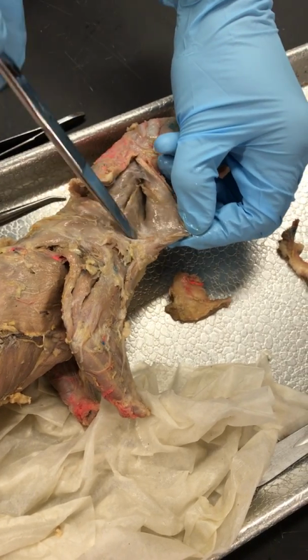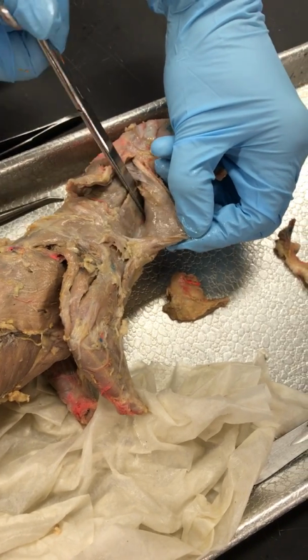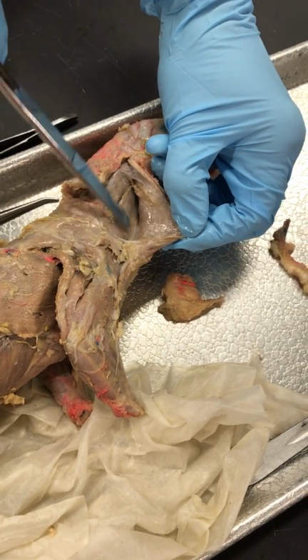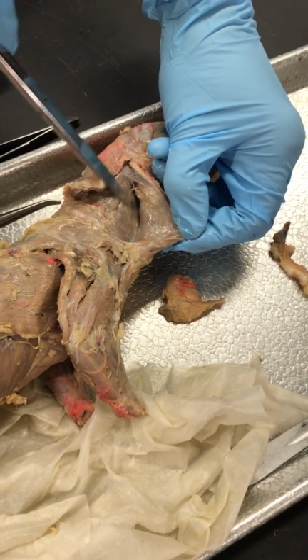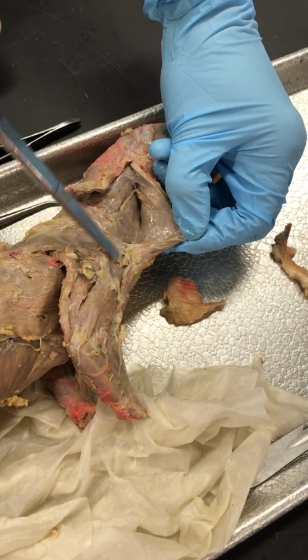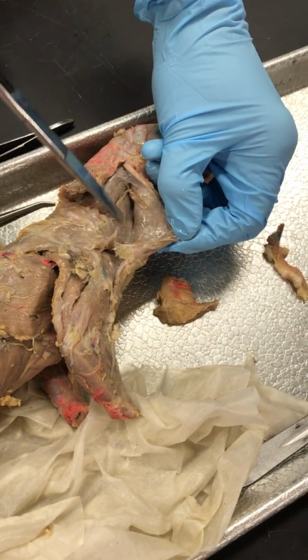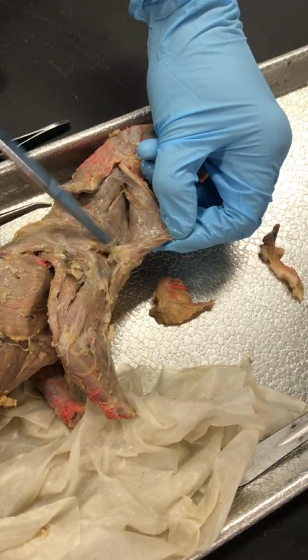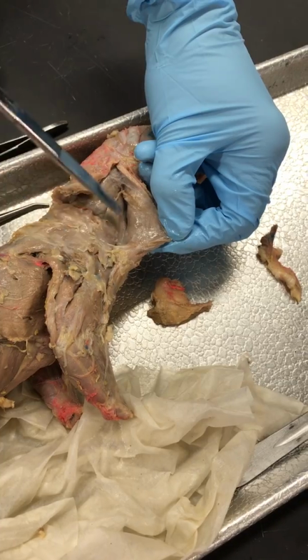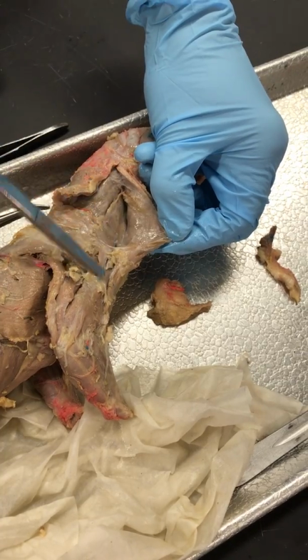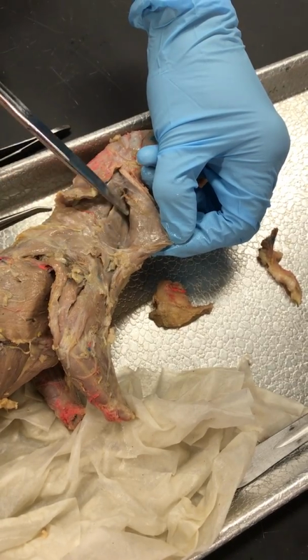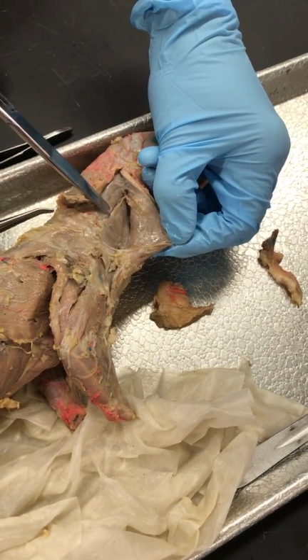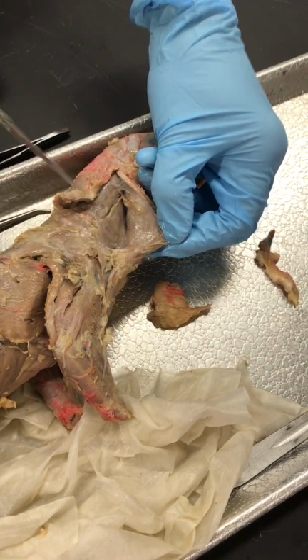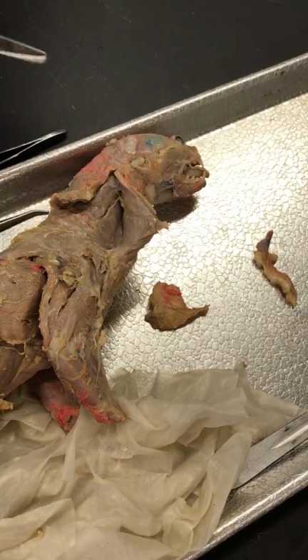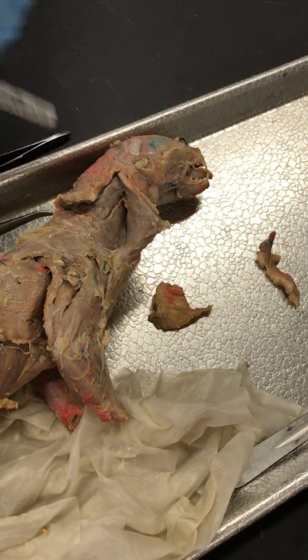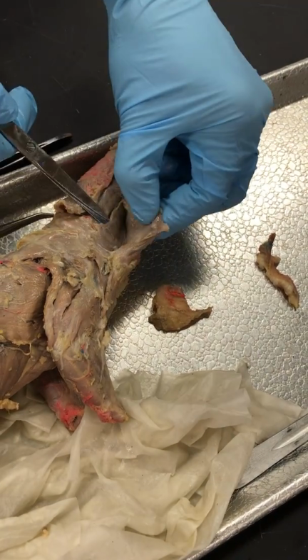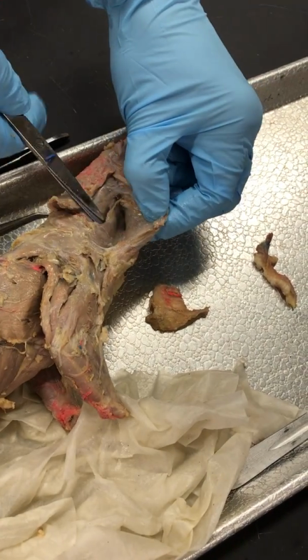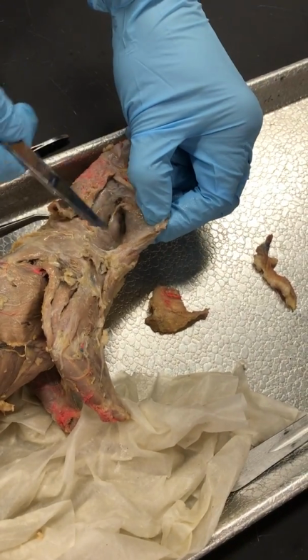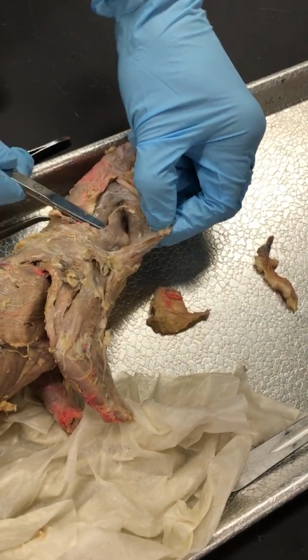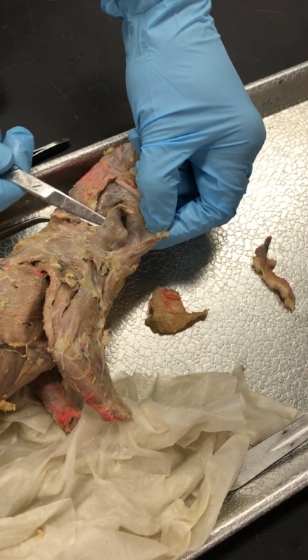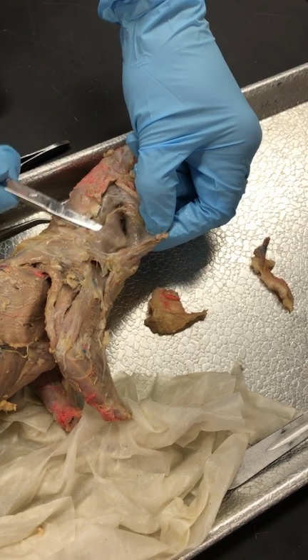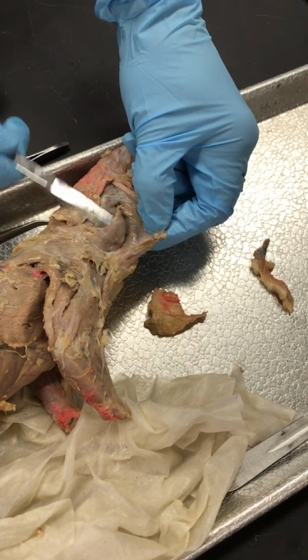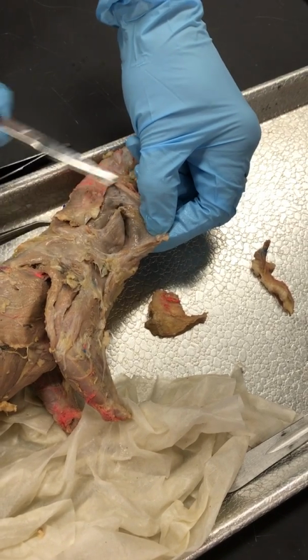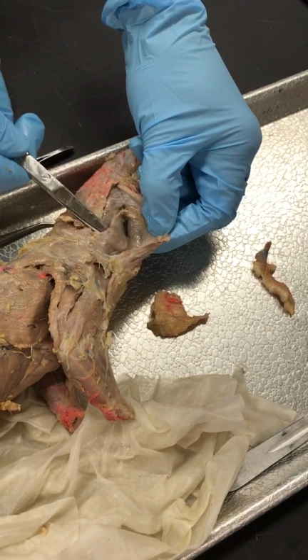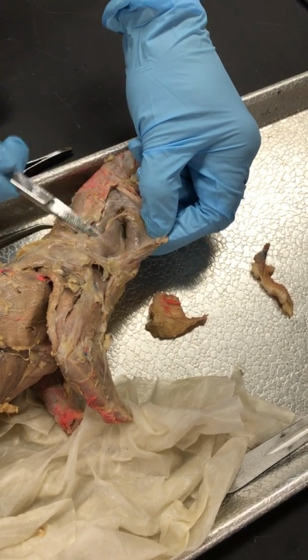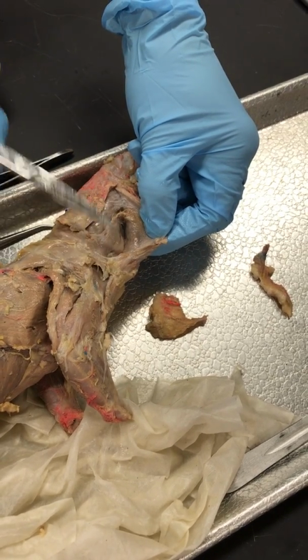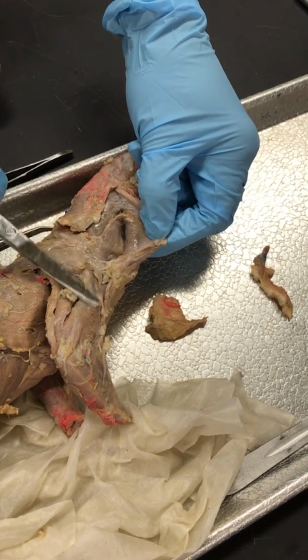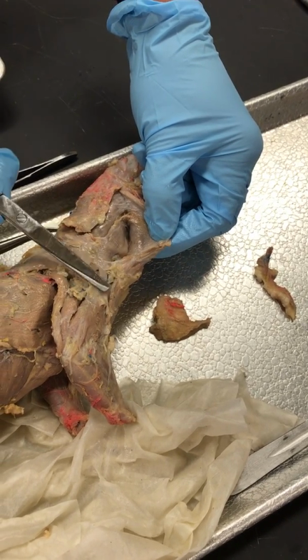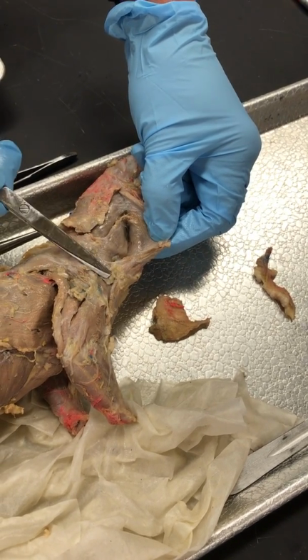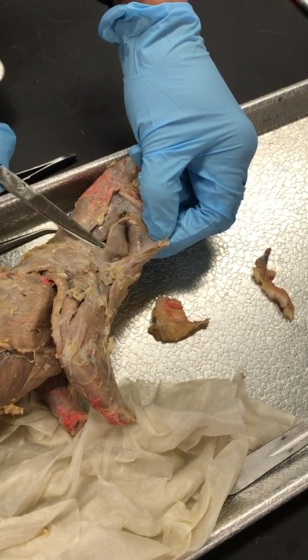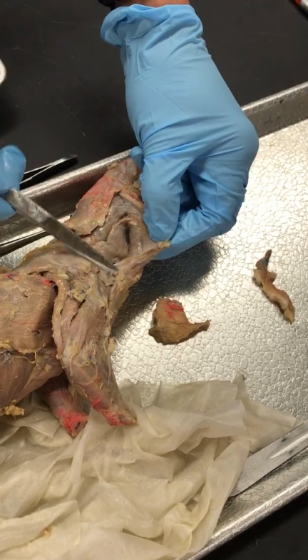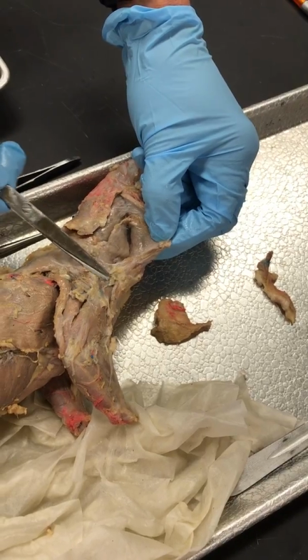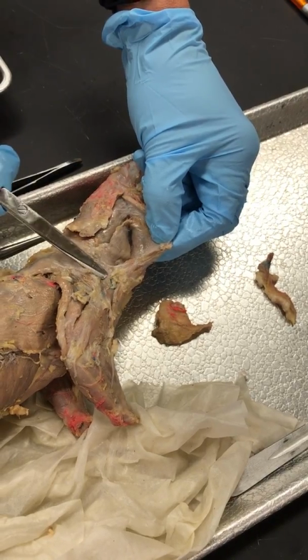That's Homo Transversarius — it's kind of flat. If I get up under it, it's kind of like a long skinny muscle. And that goes over to his shoulder.